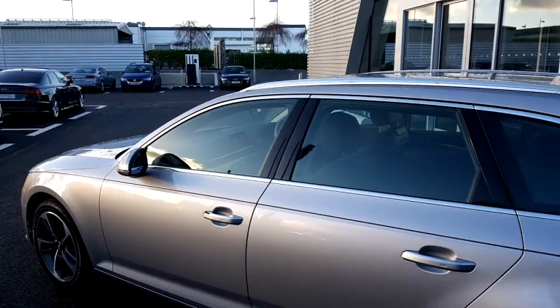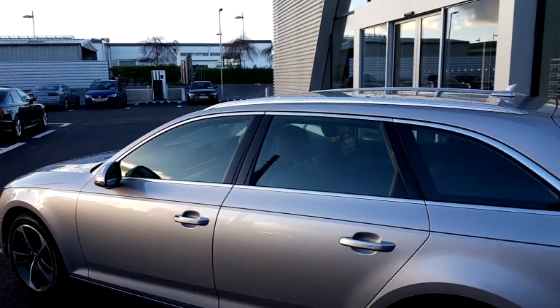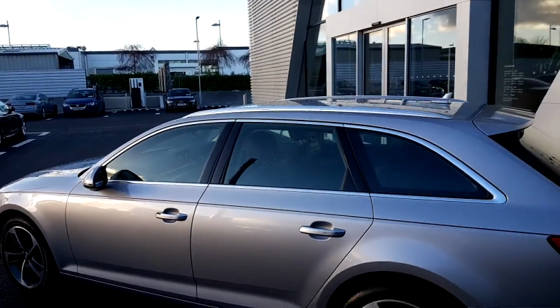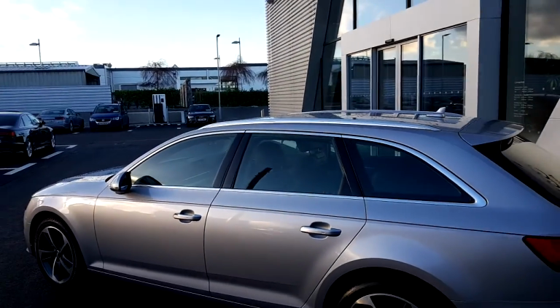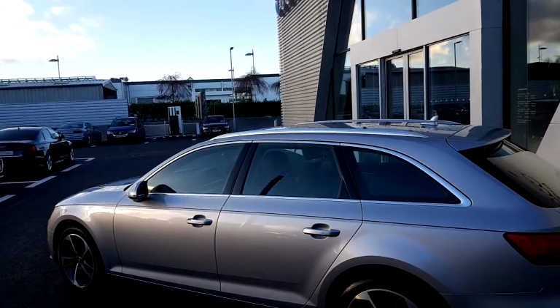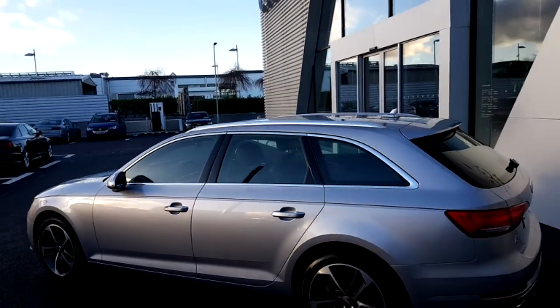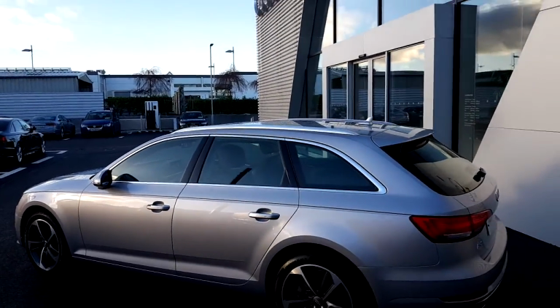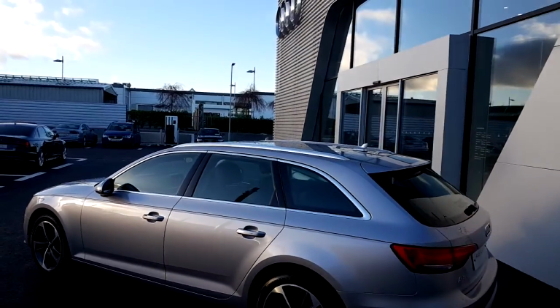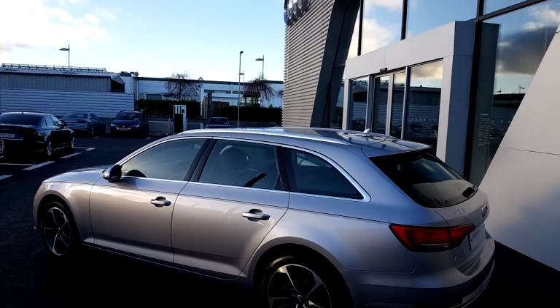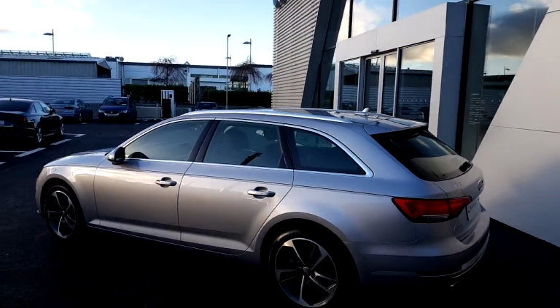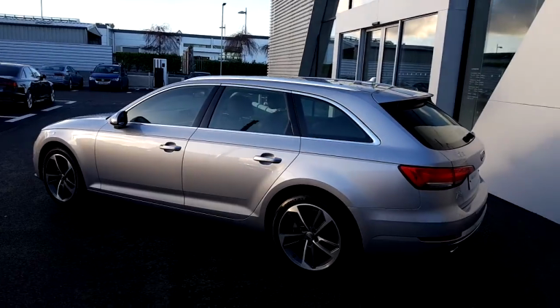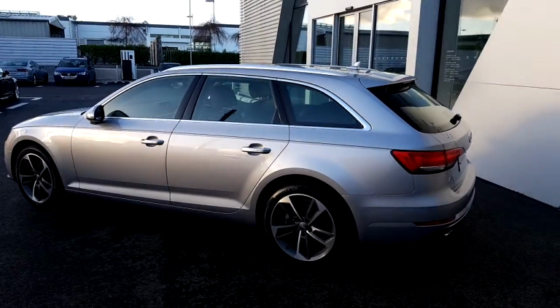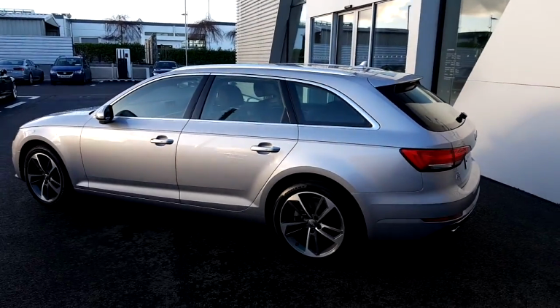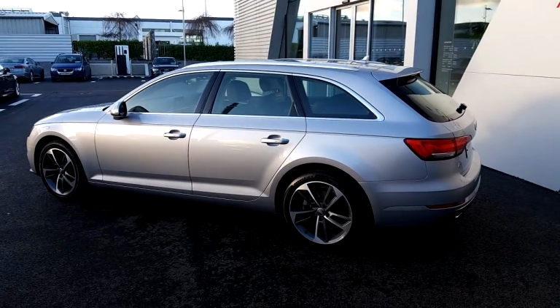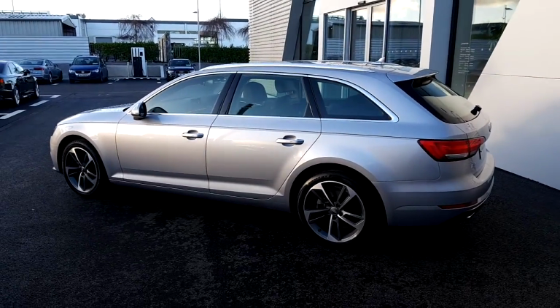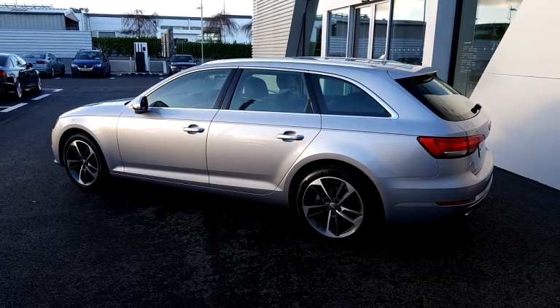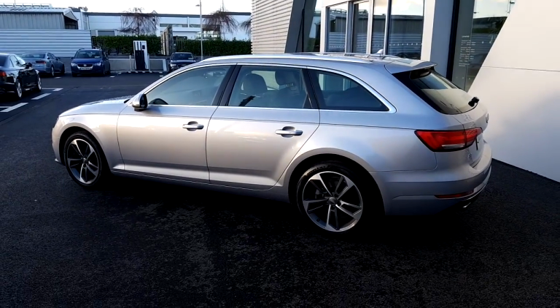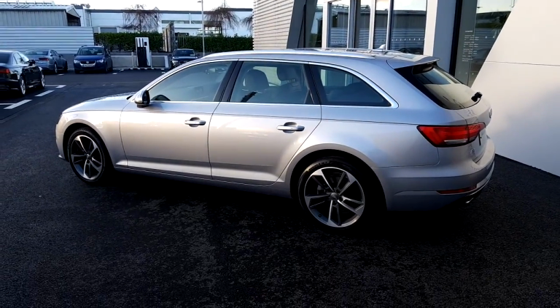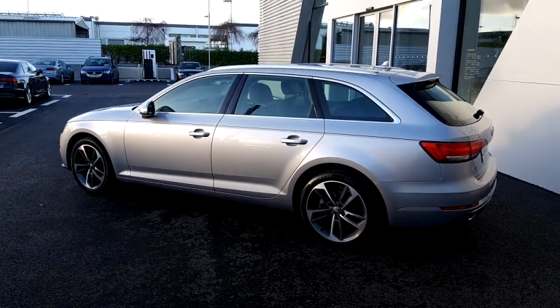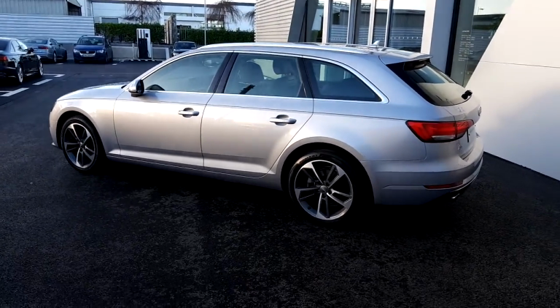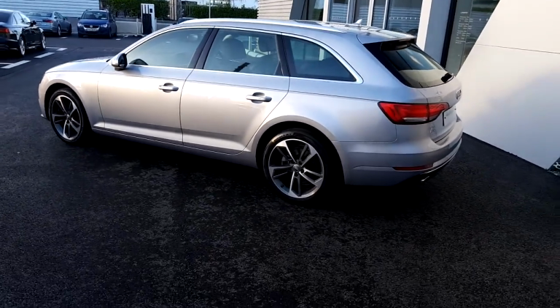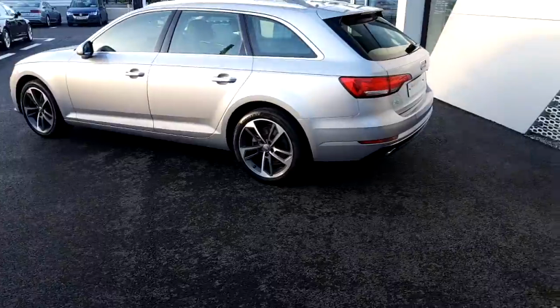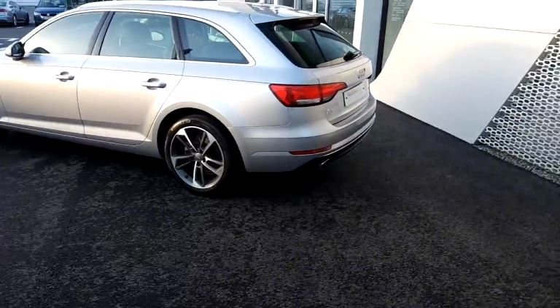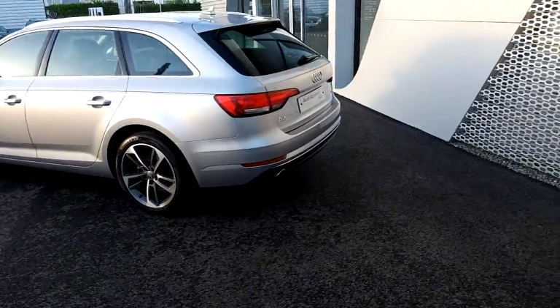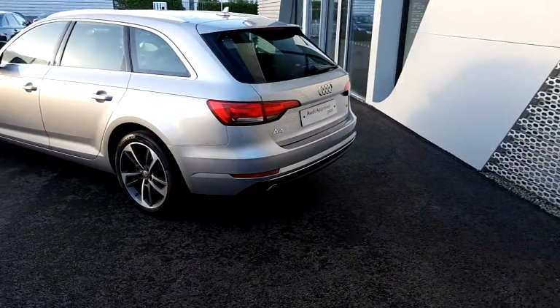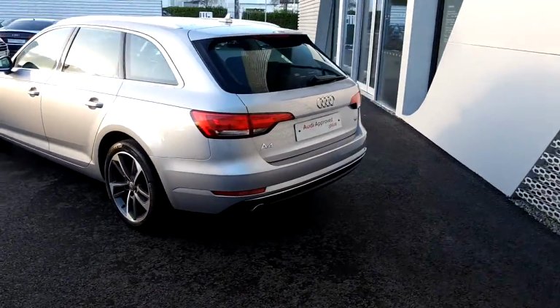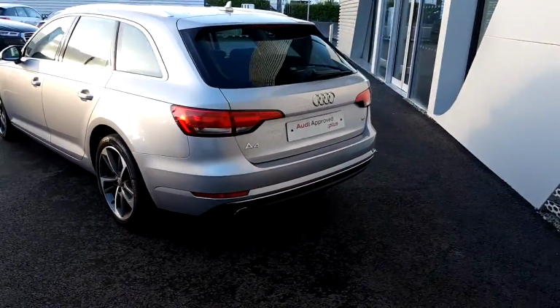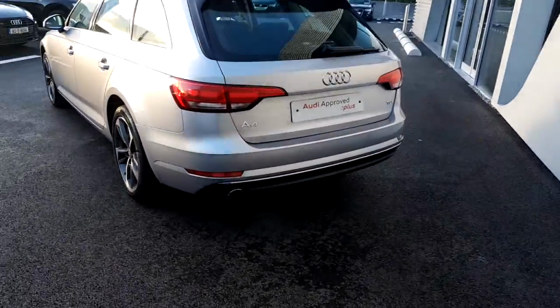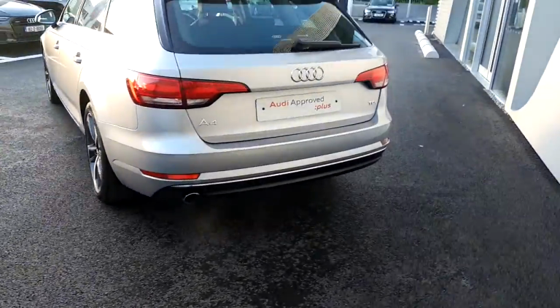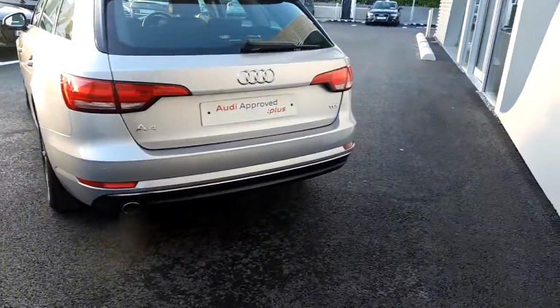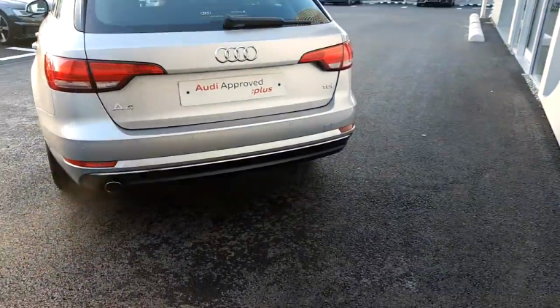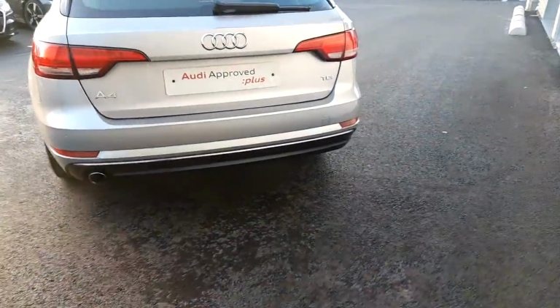We have 50th edition diamond cut upgraded alloys as well as heated electrically adjustable wing mirrors. There's a chrome exterior pack around the windows and on the roof rails, which works really well with the floret silver metallic that the A4 is finished in. We also have front and rear parking sensors as well as a chrome trim along the rear bumper.